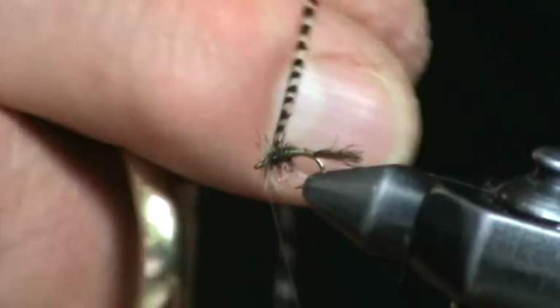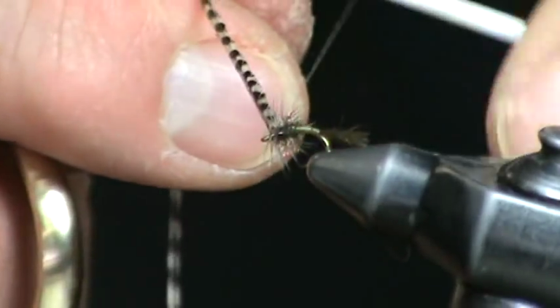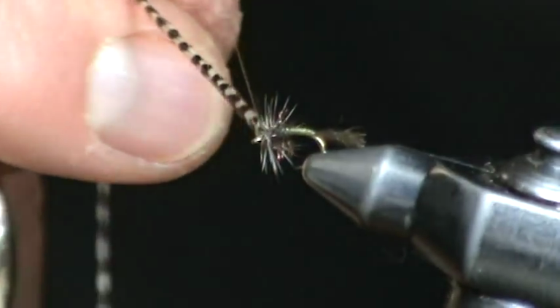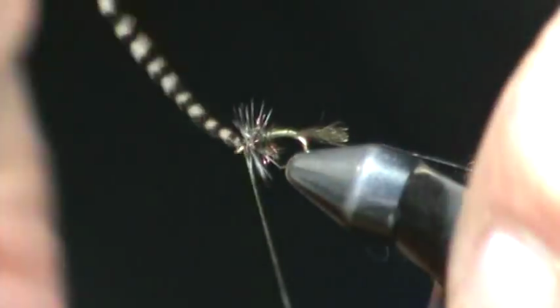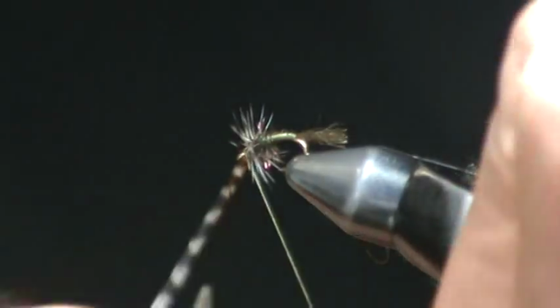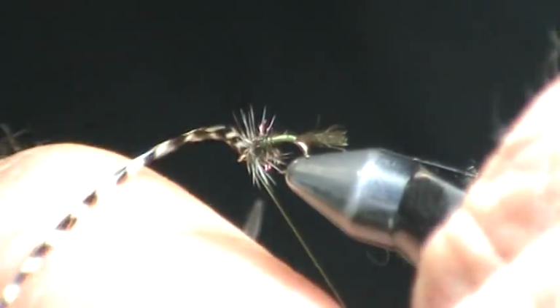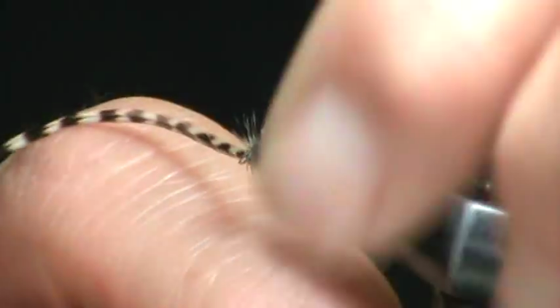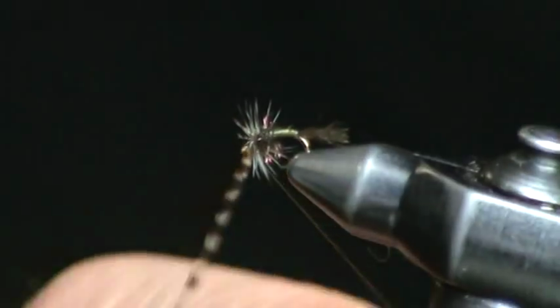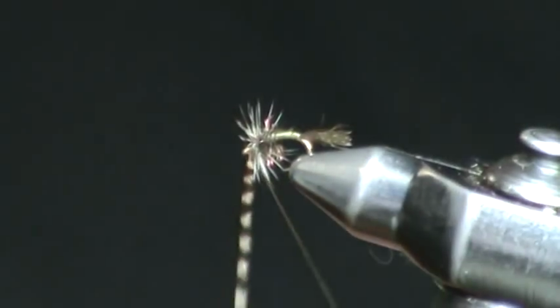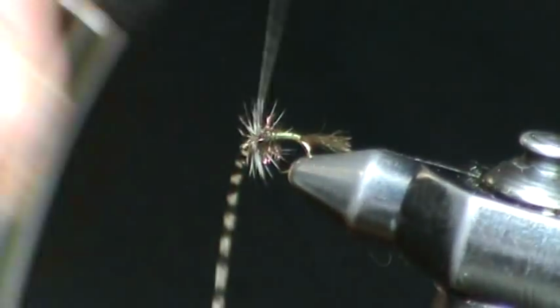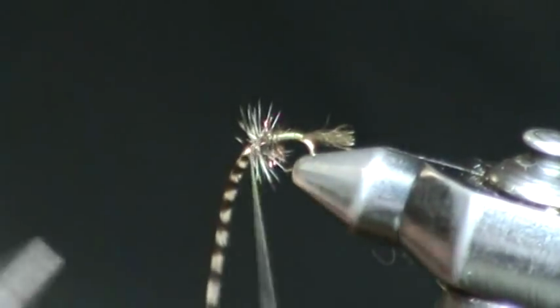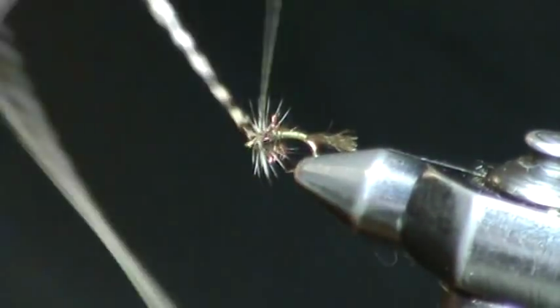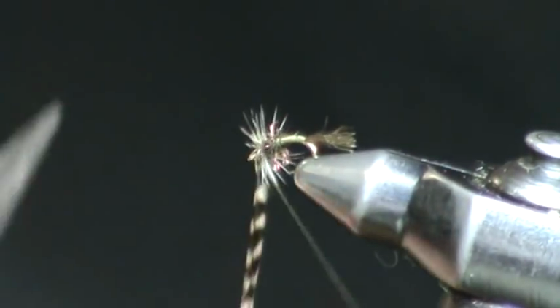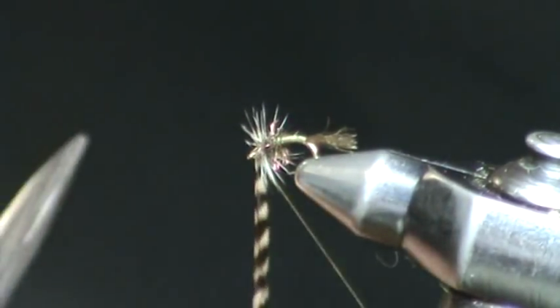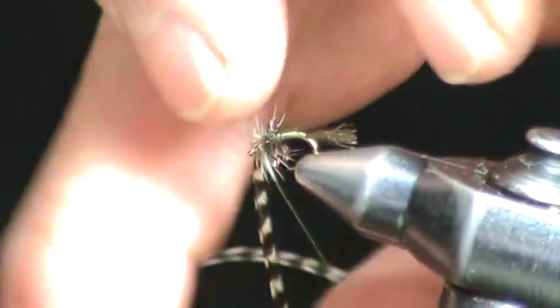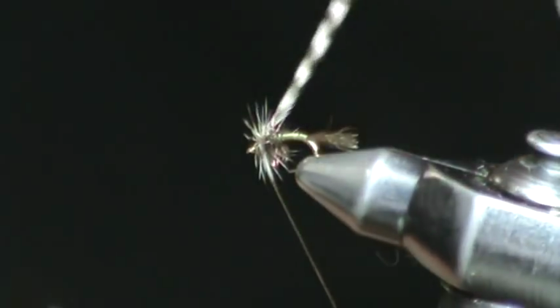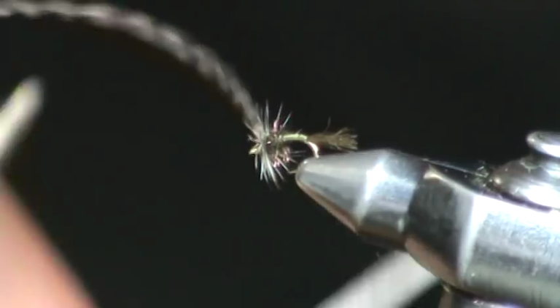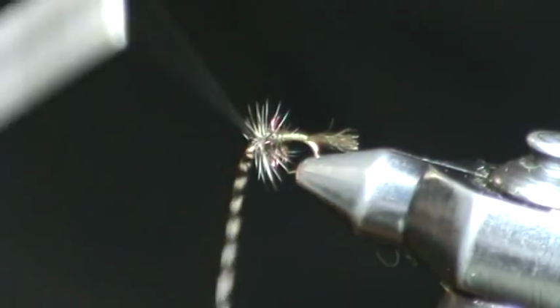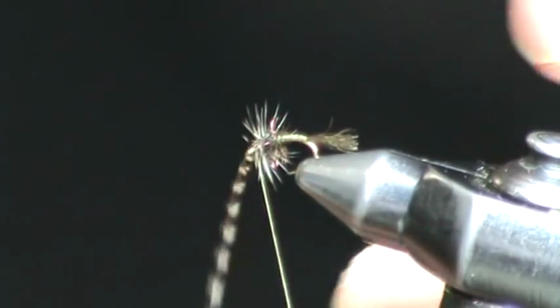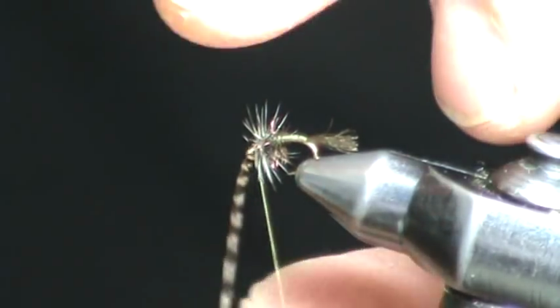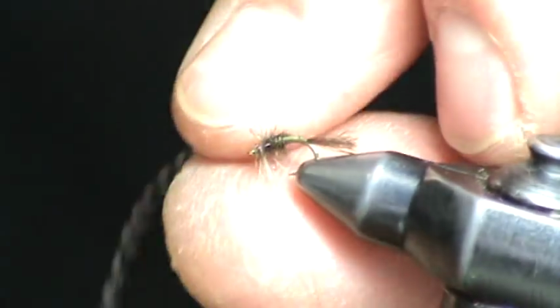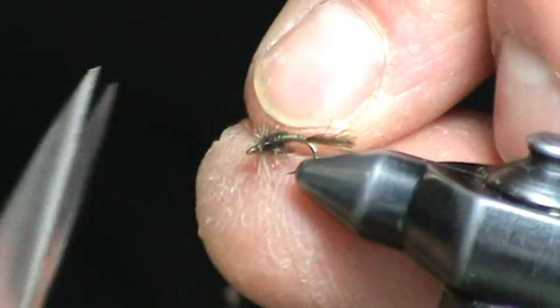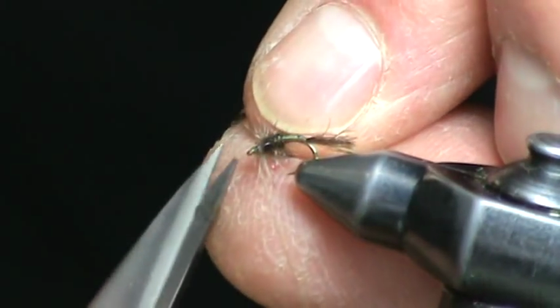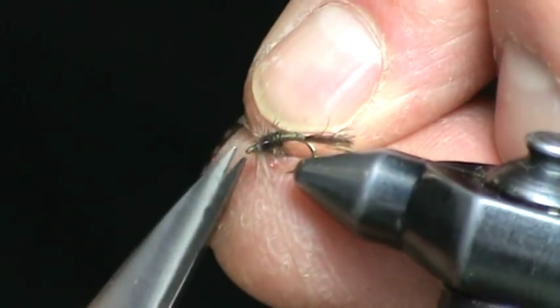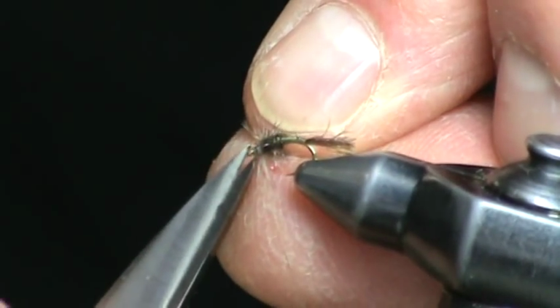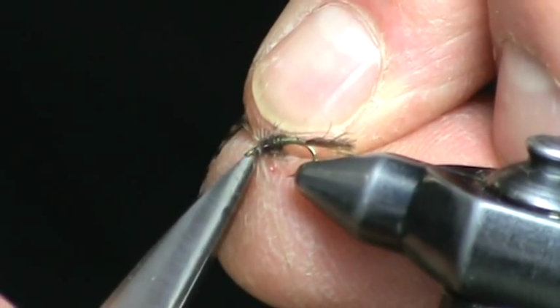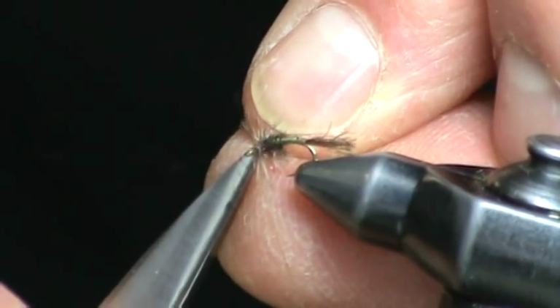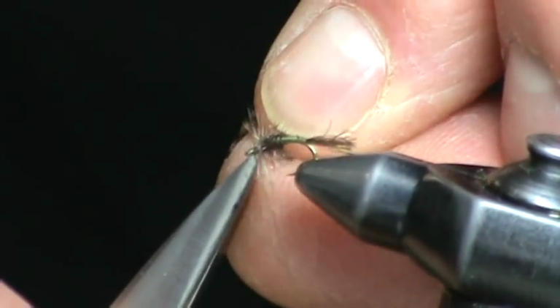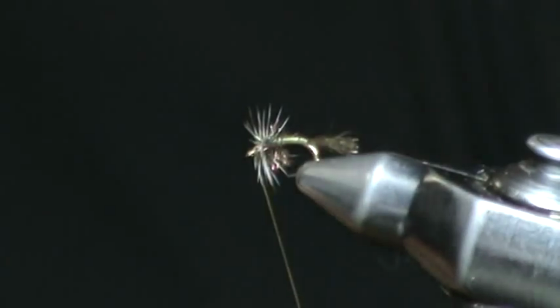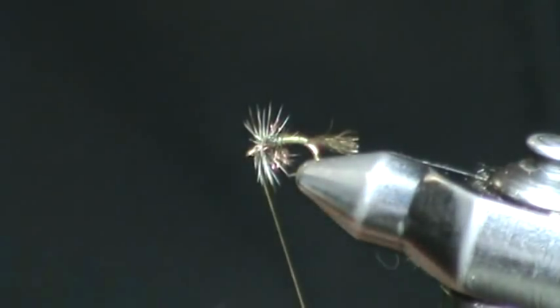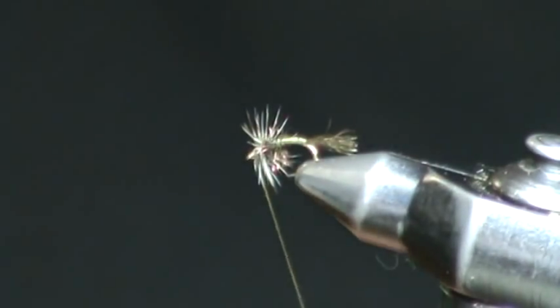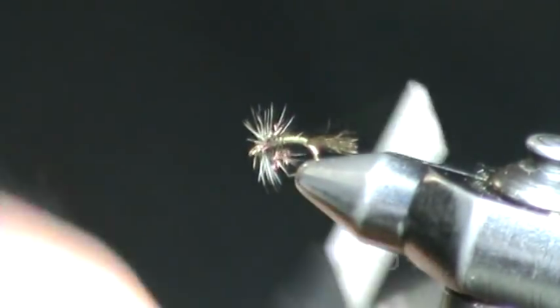This fly, when tied with this hackle, will almost skitter, much like an emerging midge does when it's still caught in the shuck, right in the surface film.